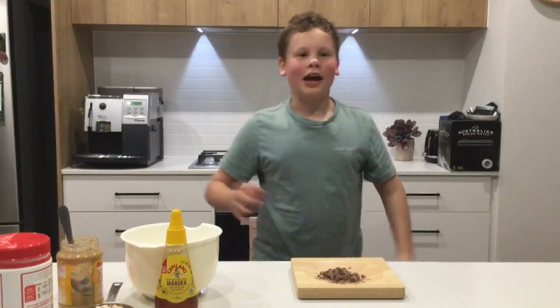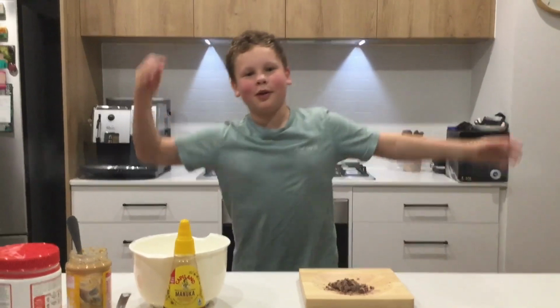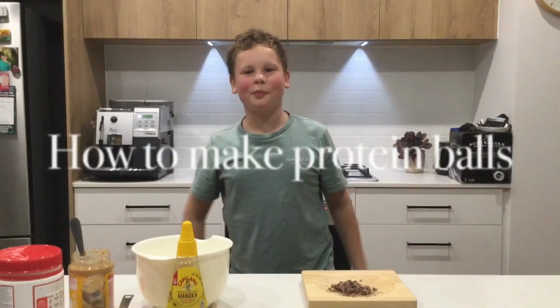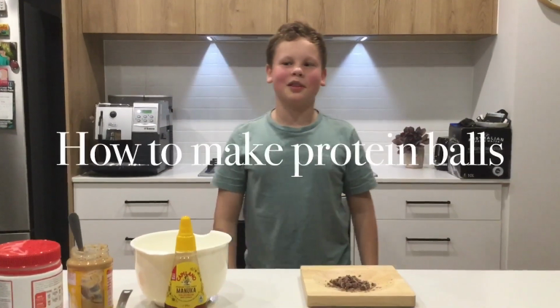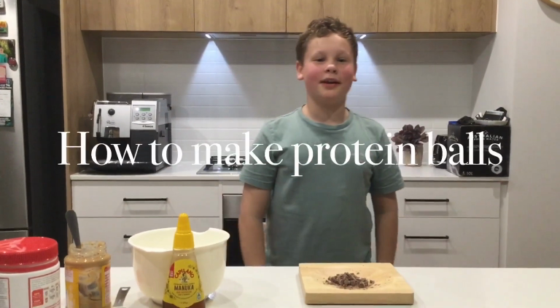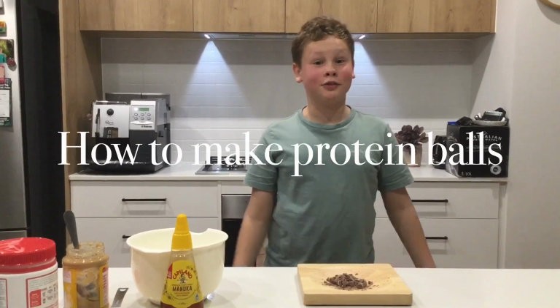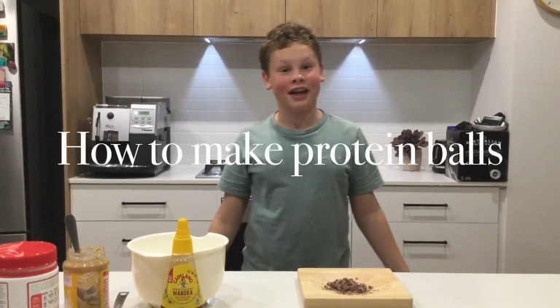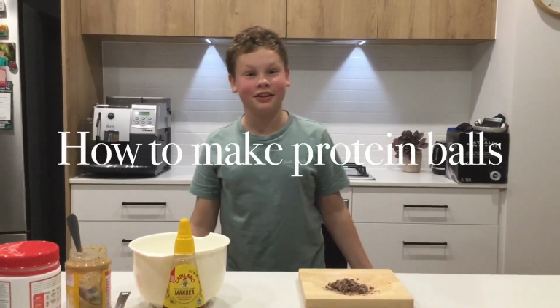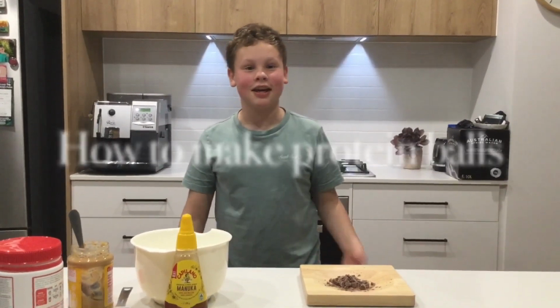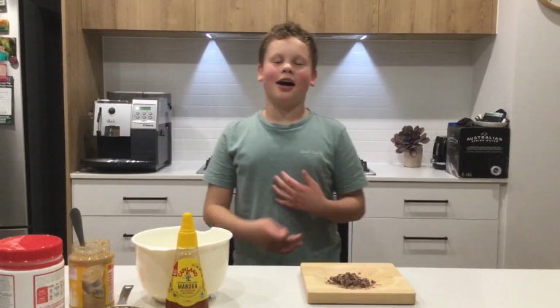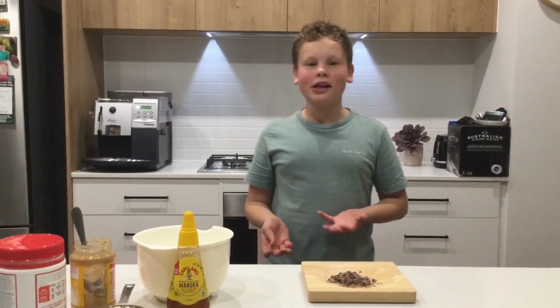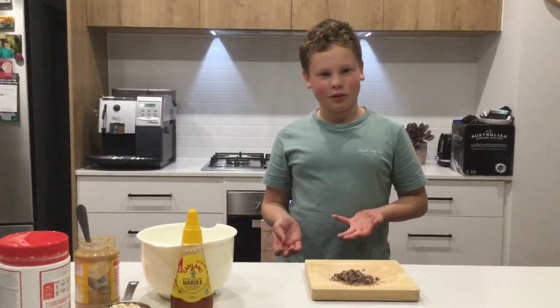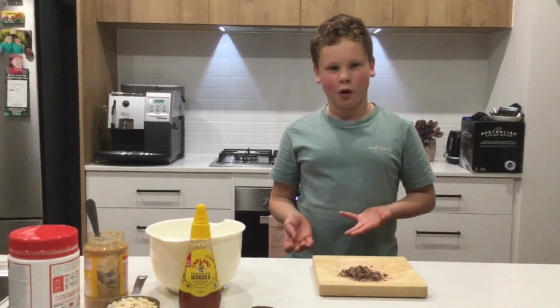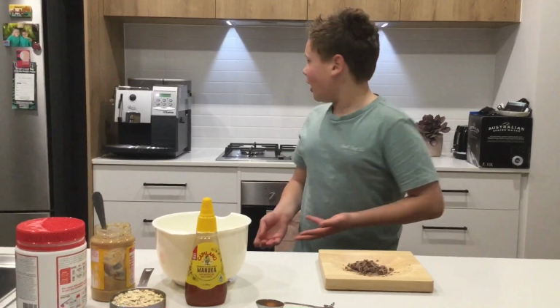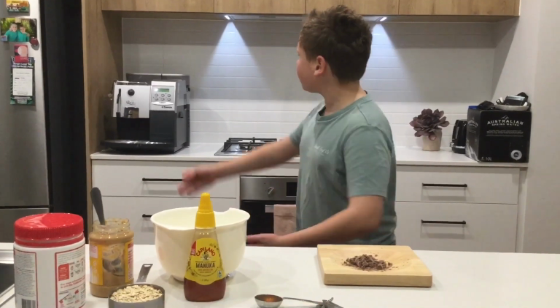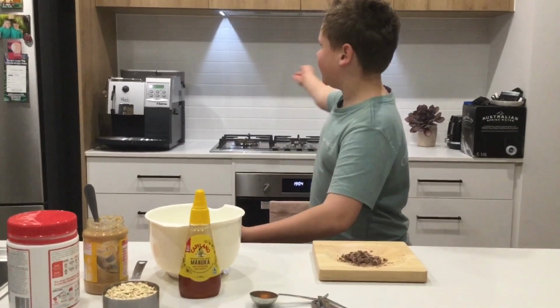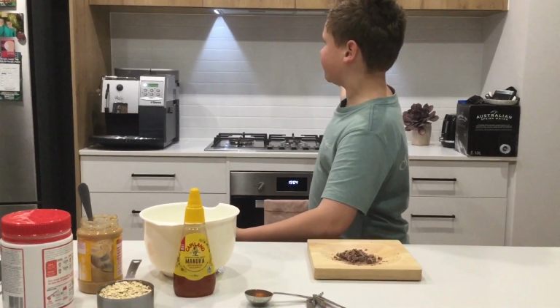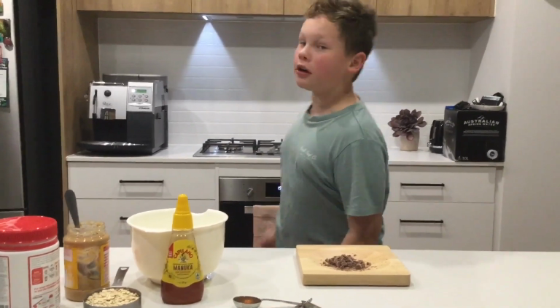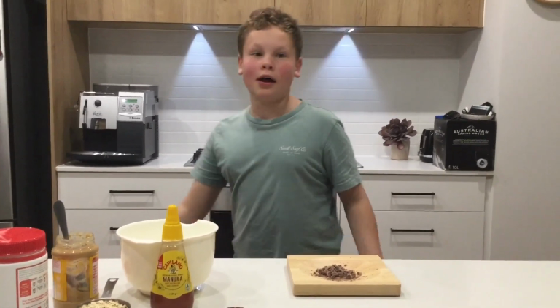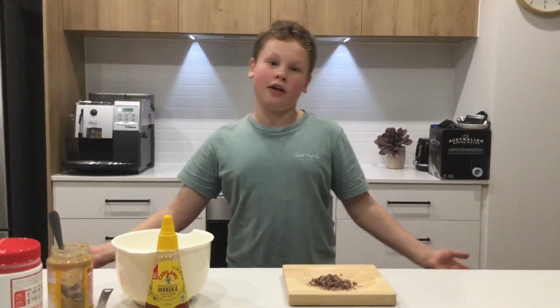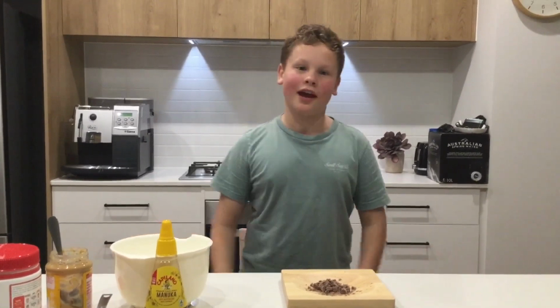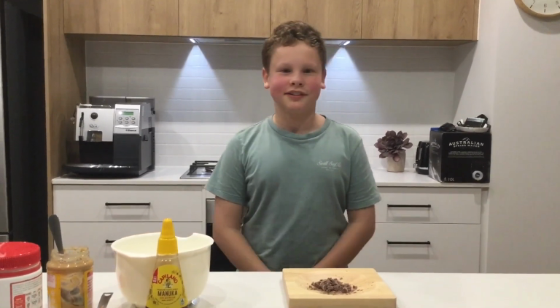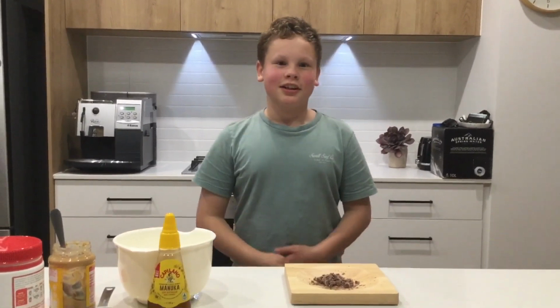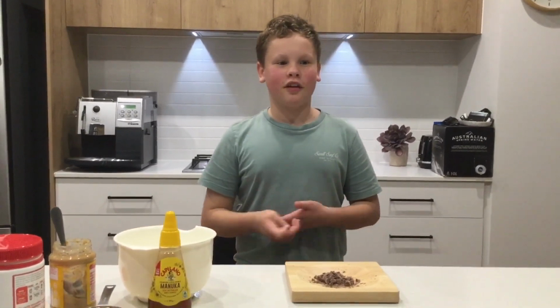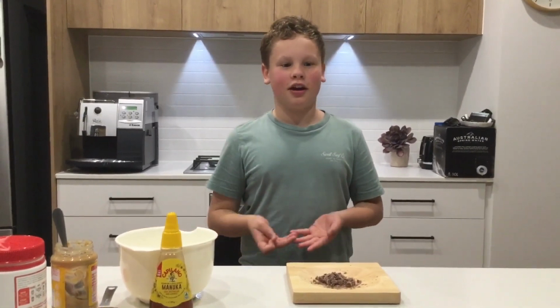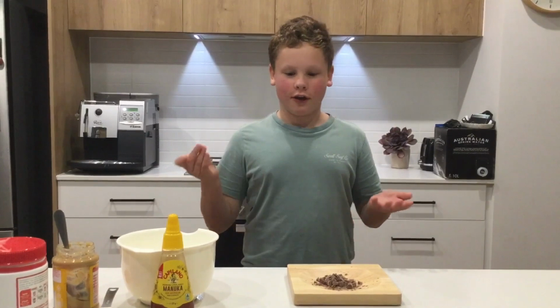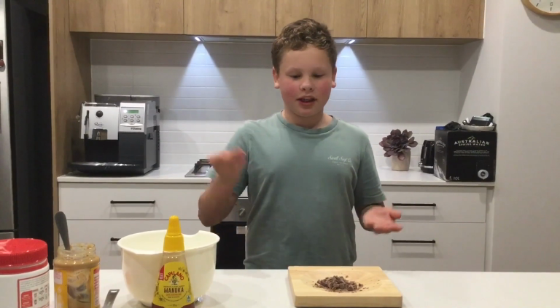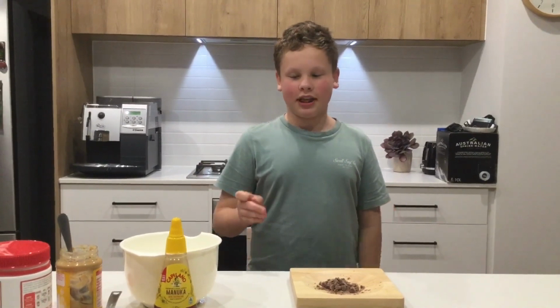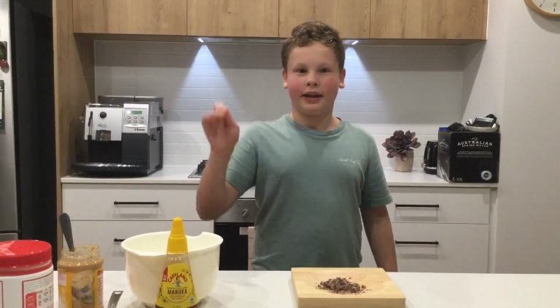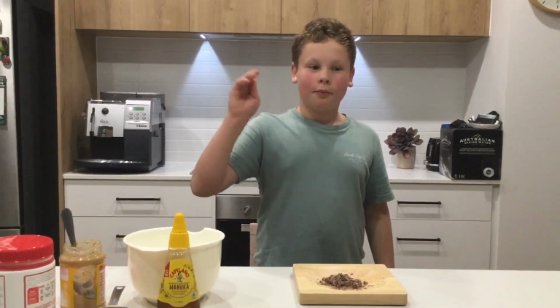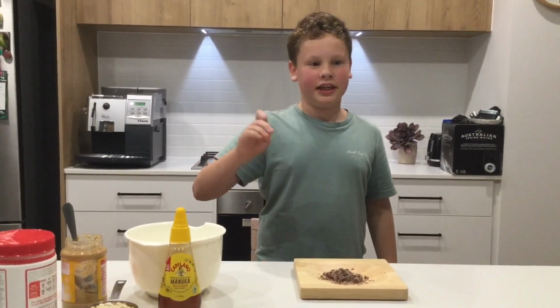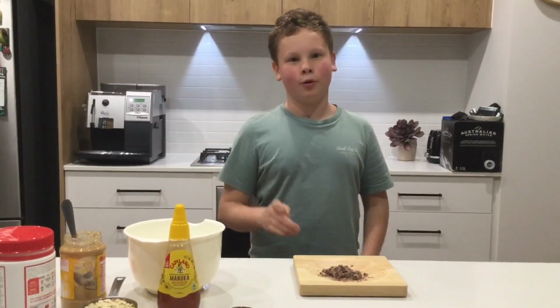Hey everyone and welcome back to another video of Jai's Tasty Cooks. I'm sorry I haven't posted in a while, but if you want to know why my kitchen looks different, well I've moved house. So today we're making protein balls.